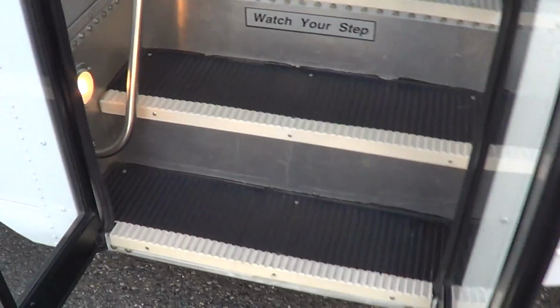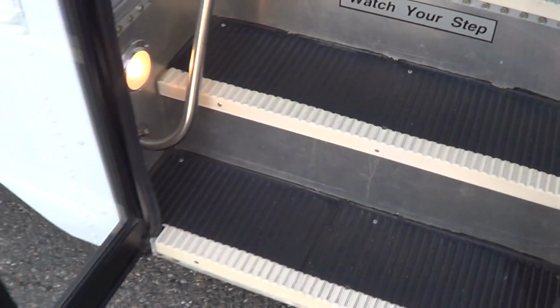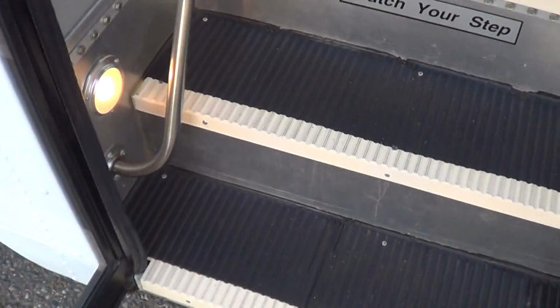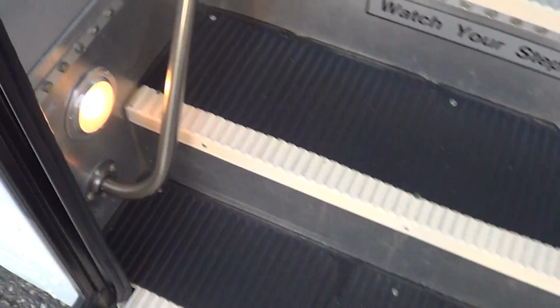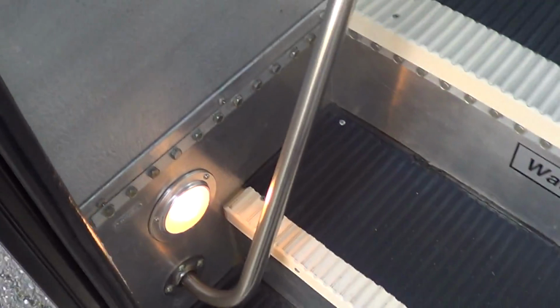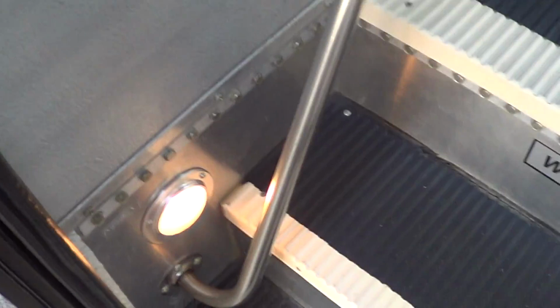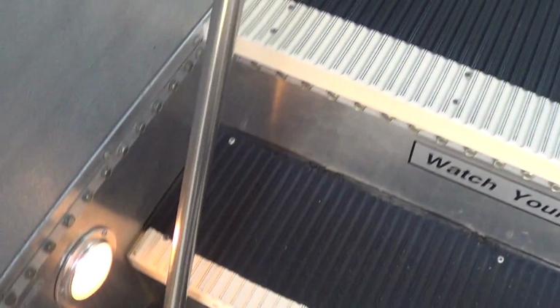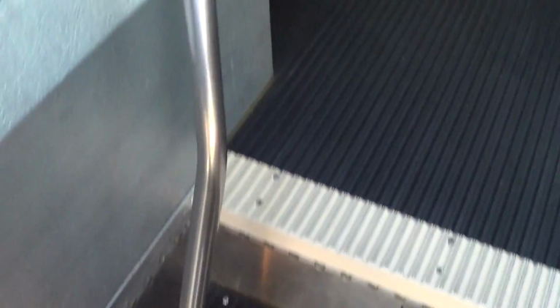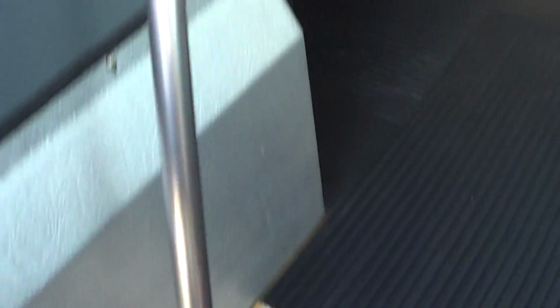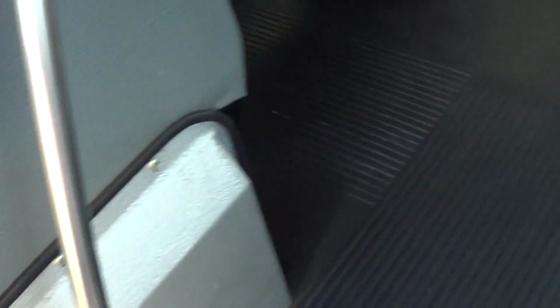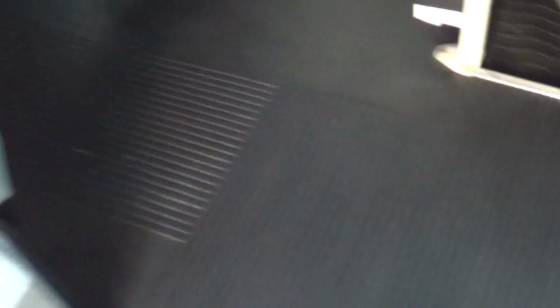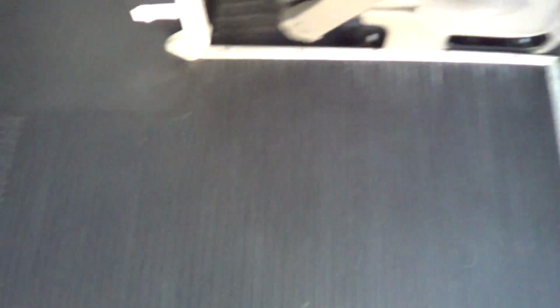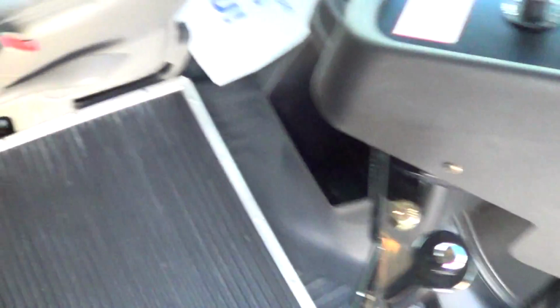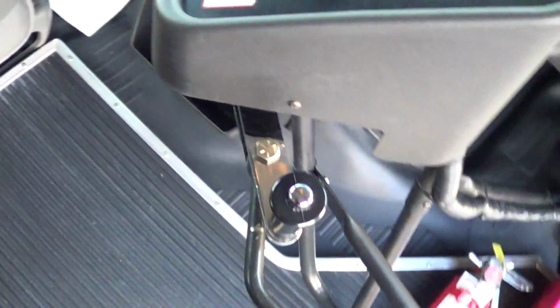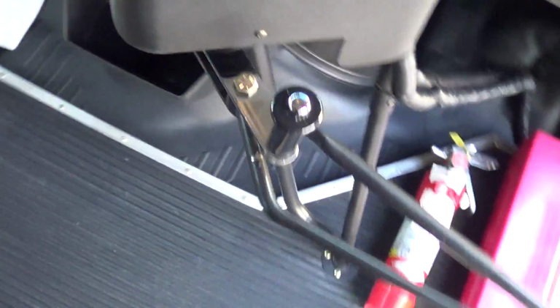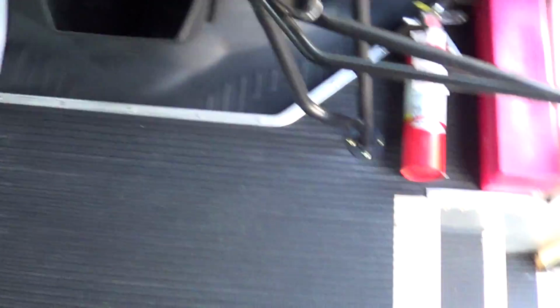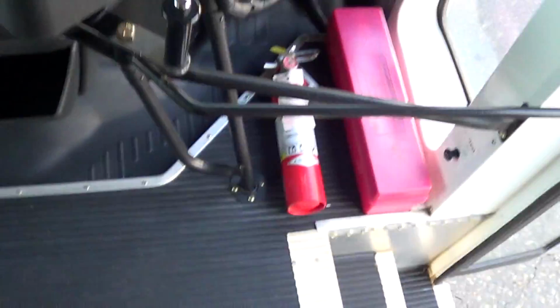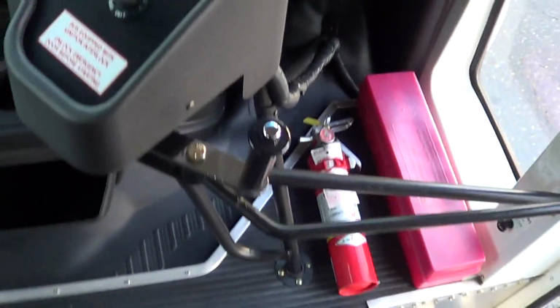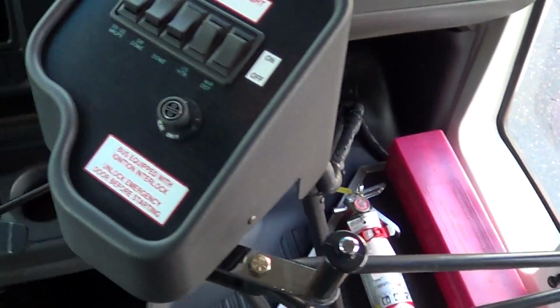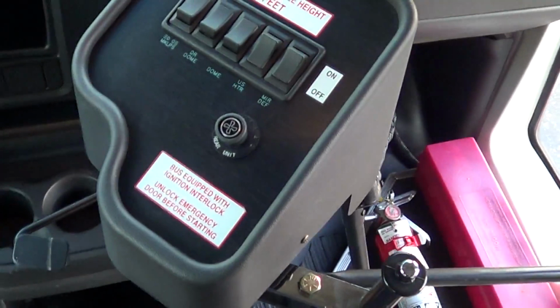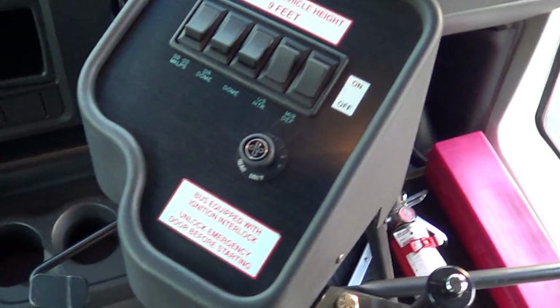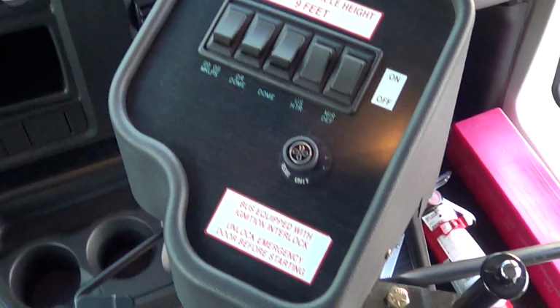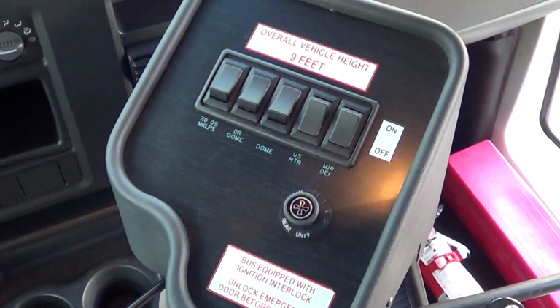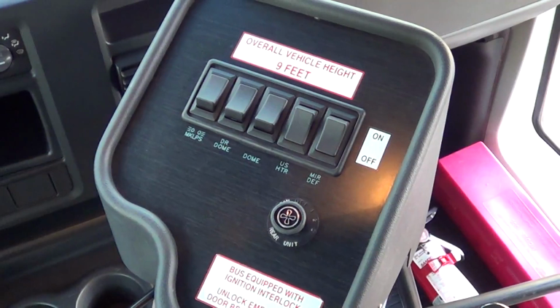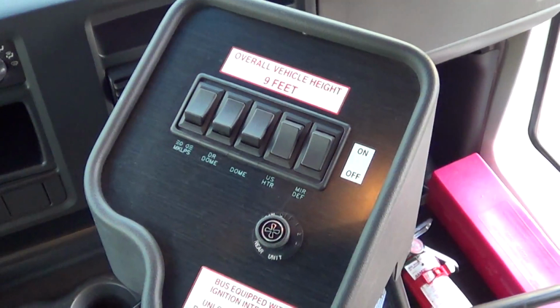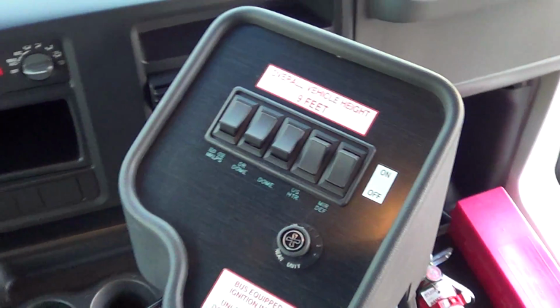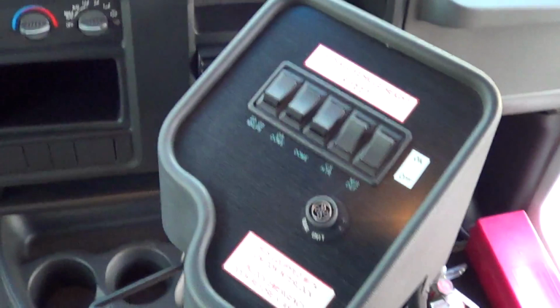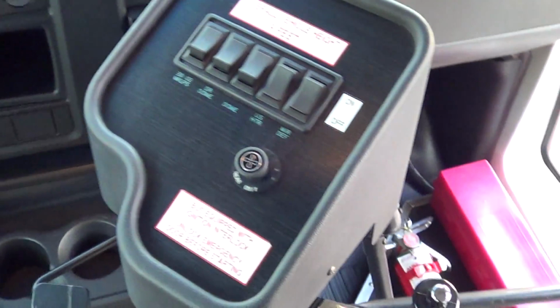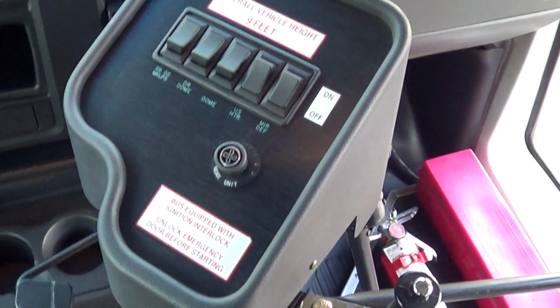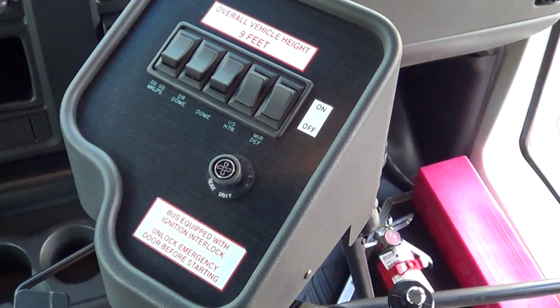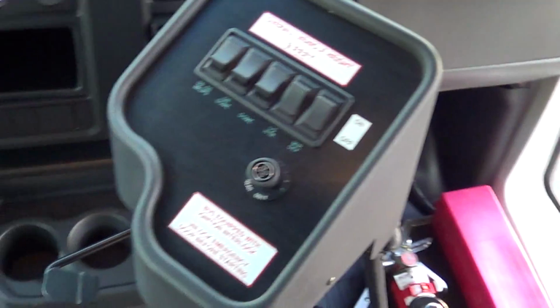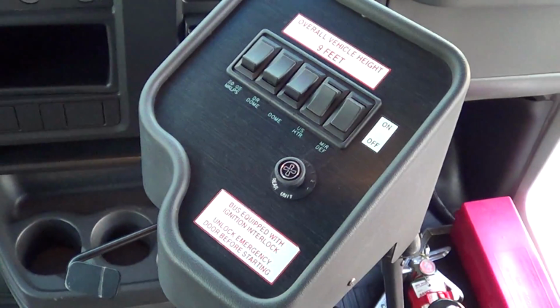Let's give her a look on the inside. Step well lighting as you come in, single entry grab bars, and it has the manual door. Here's the control panel for the passenger lights, courtesy lights, and whatnot — heater controls in the back.